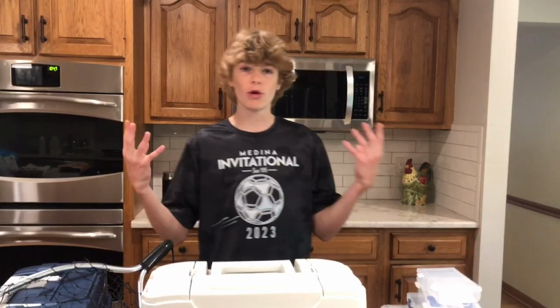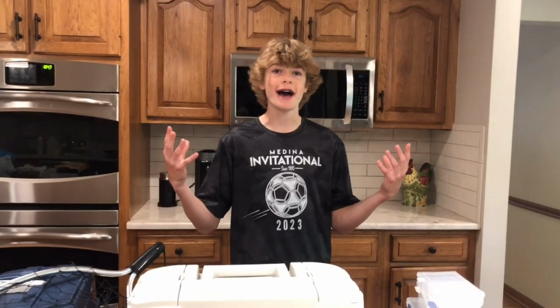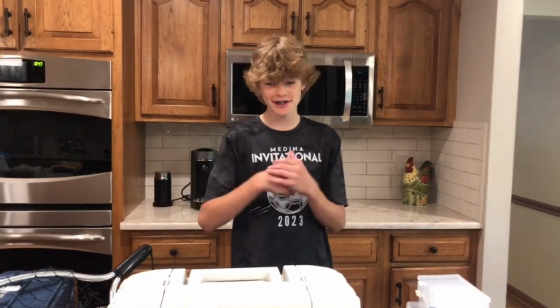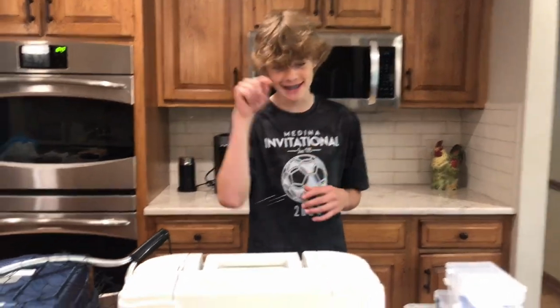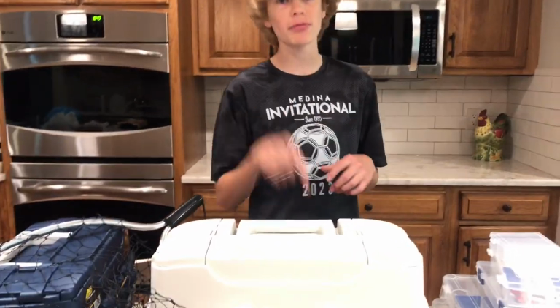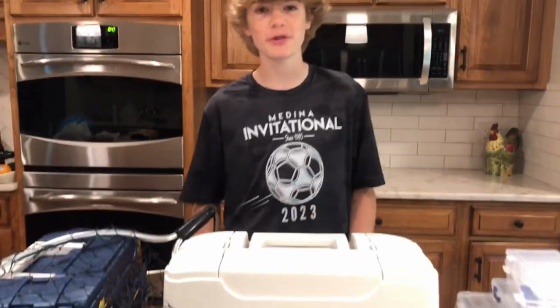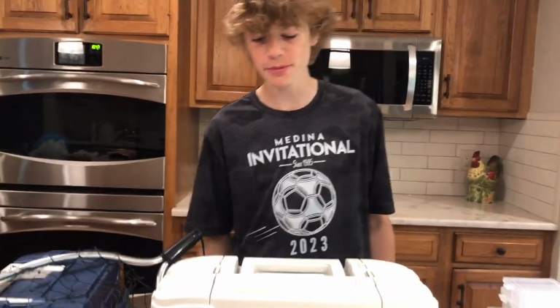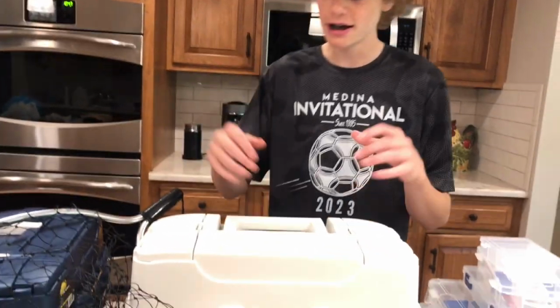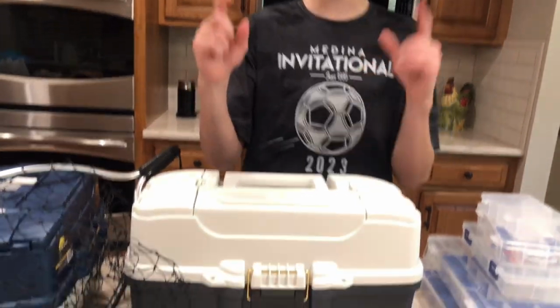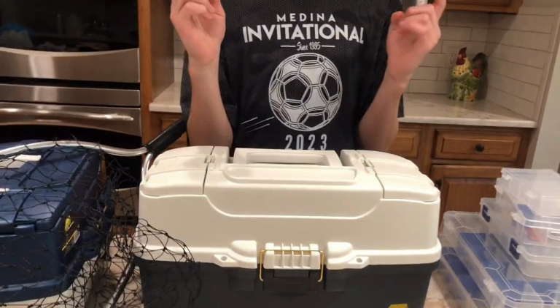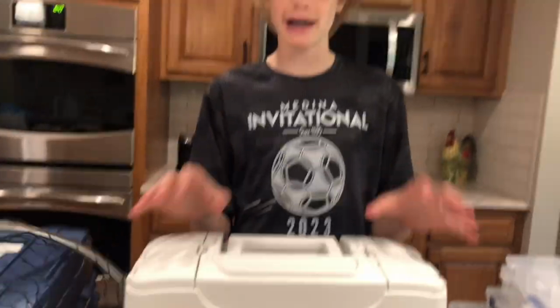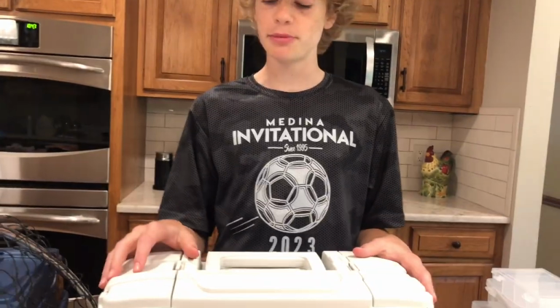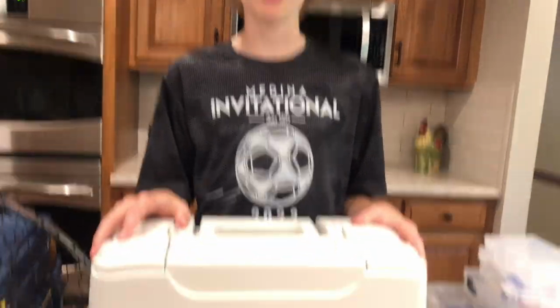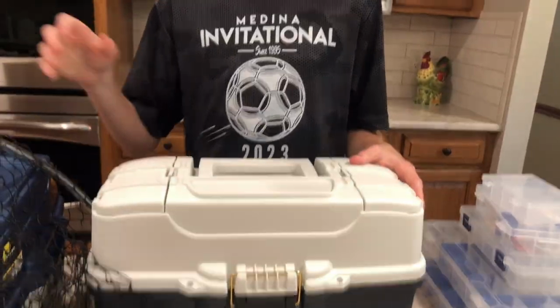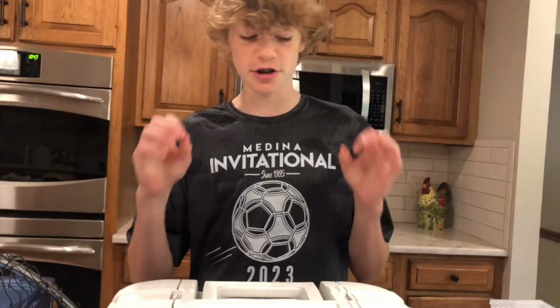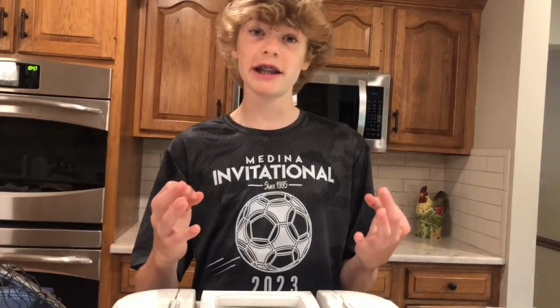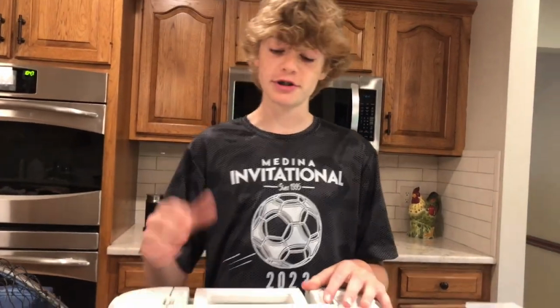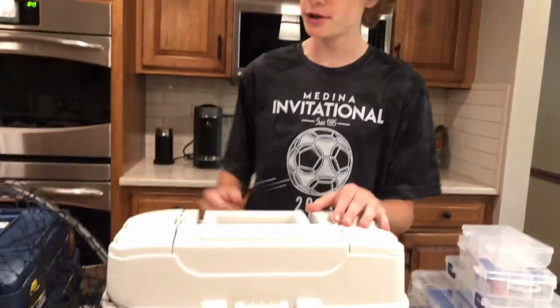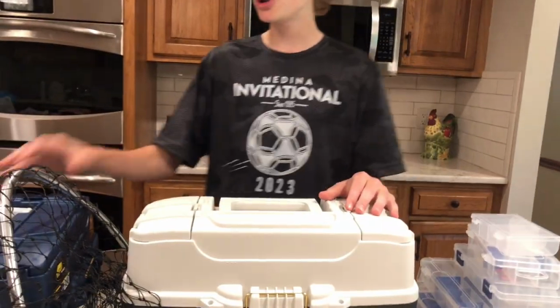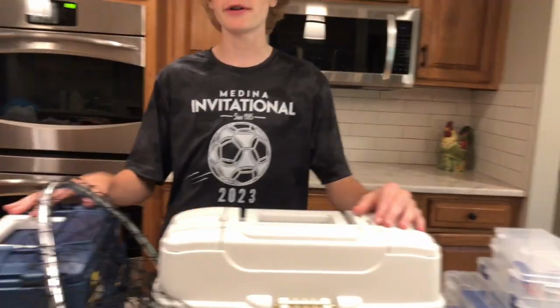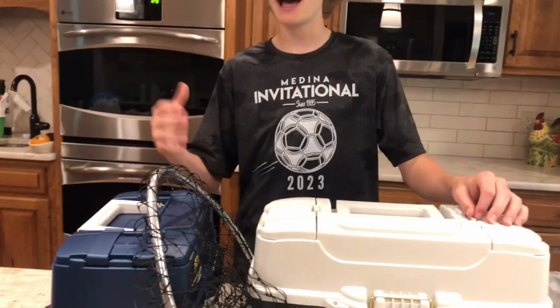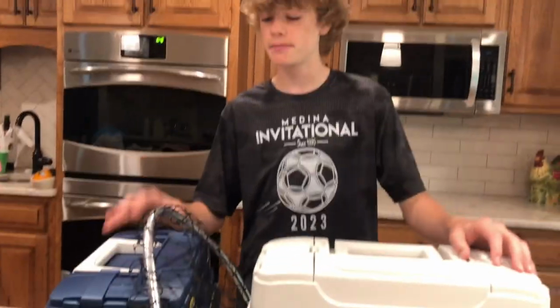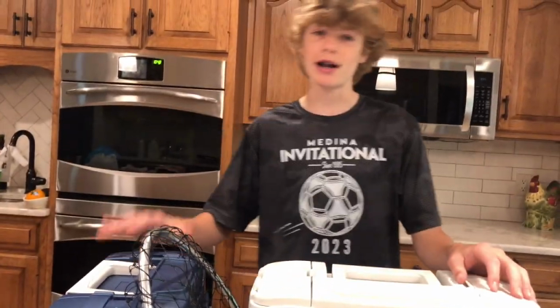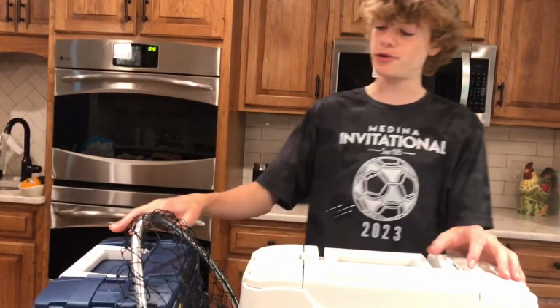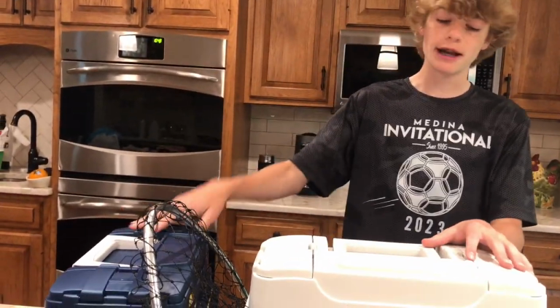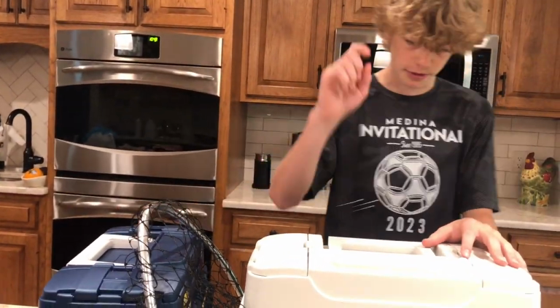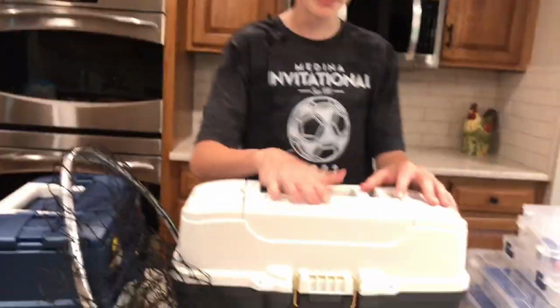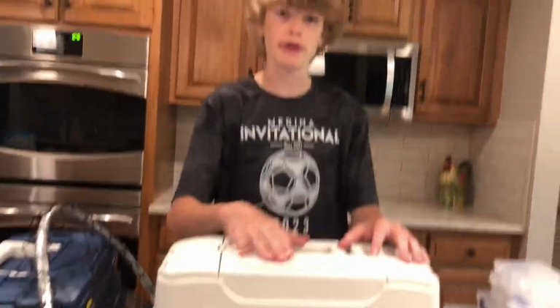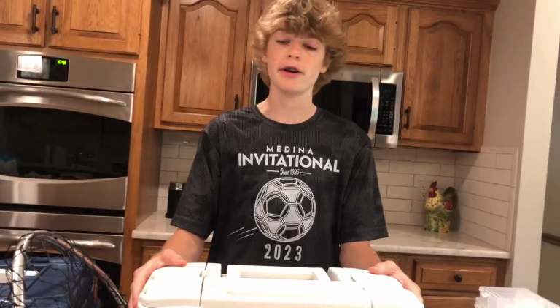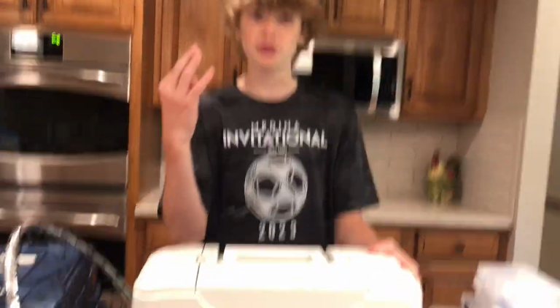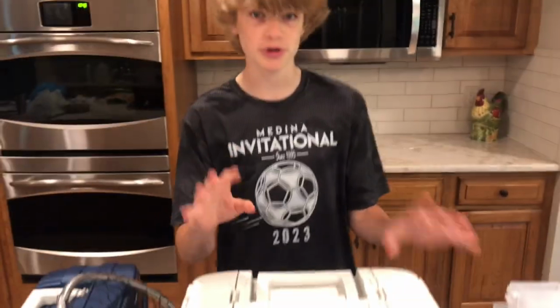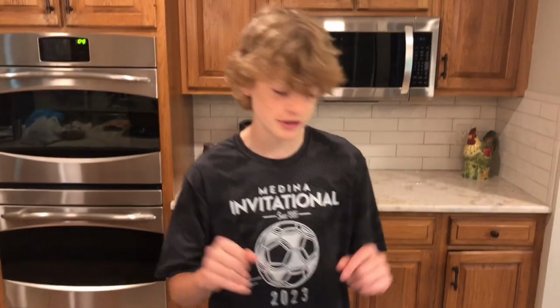Welcome back guys, this is a Tackle Box Tour video. This is going to be our main tackle box we'll be going through. This is a three-layer, so it's our main one. We also have a two-layer — not as main — so we're not going to be going to that one today, but we're going to this big boy right here. It's a three layer, so wait till you see.